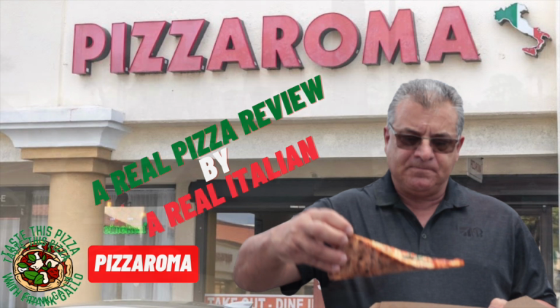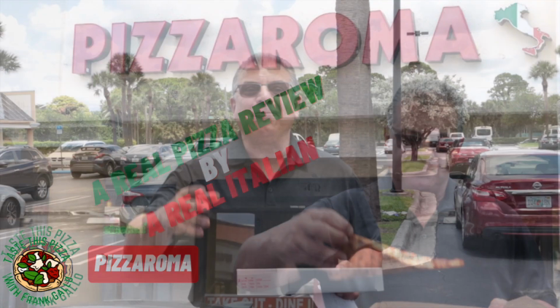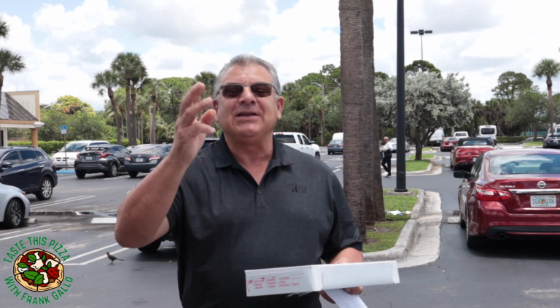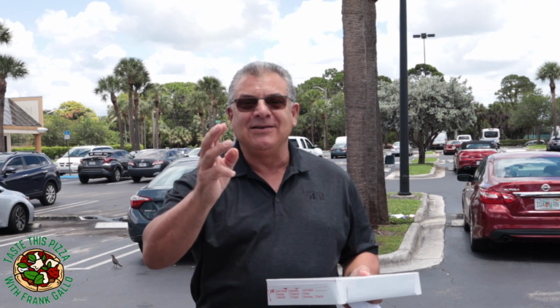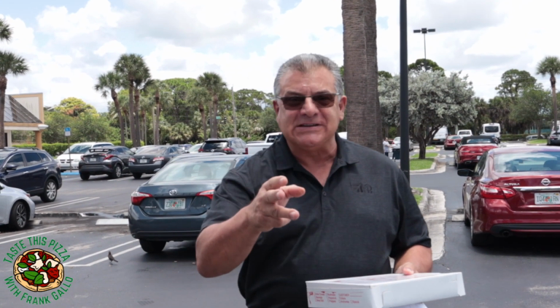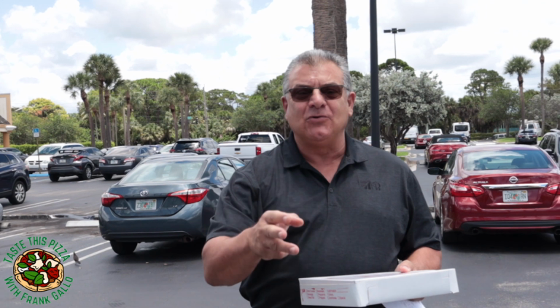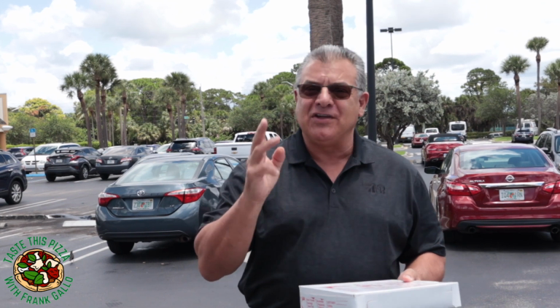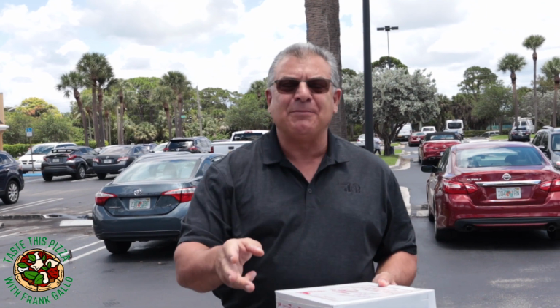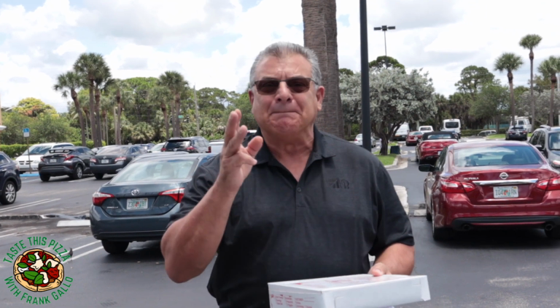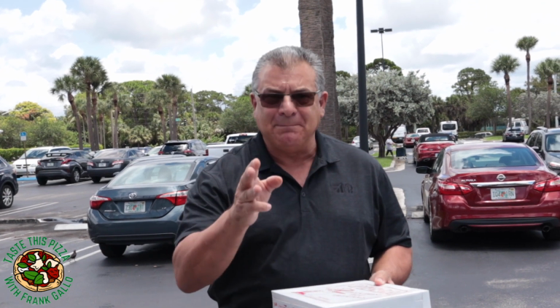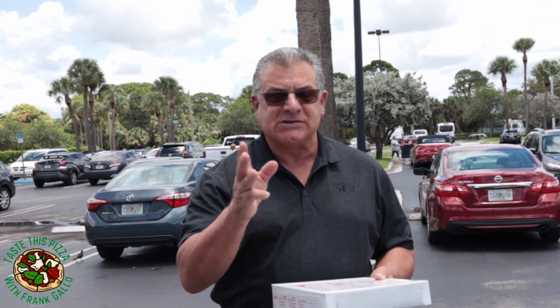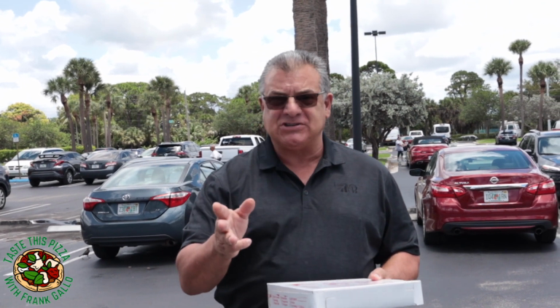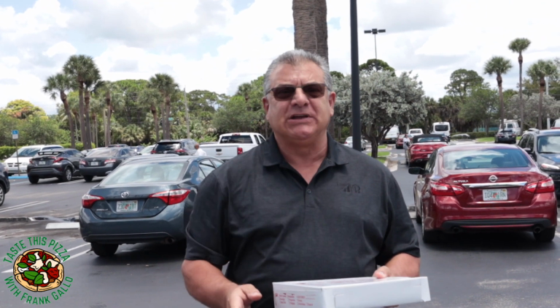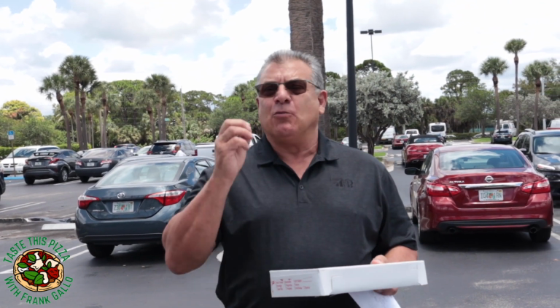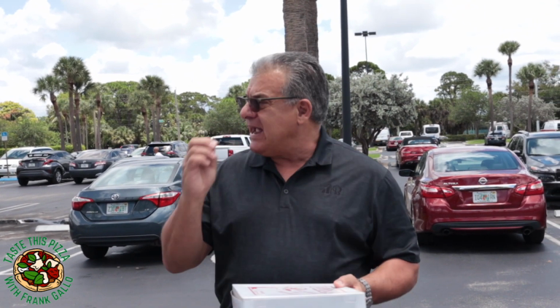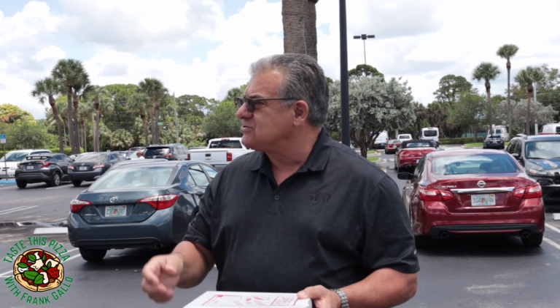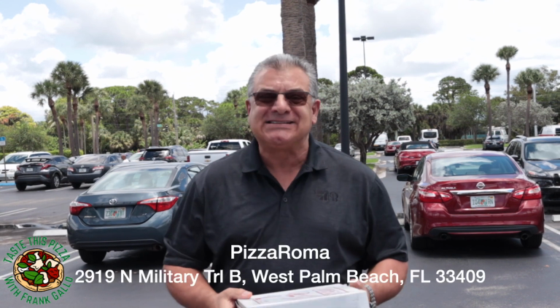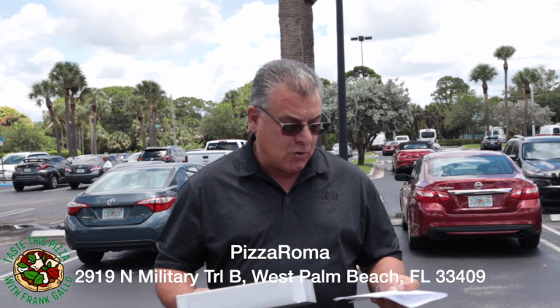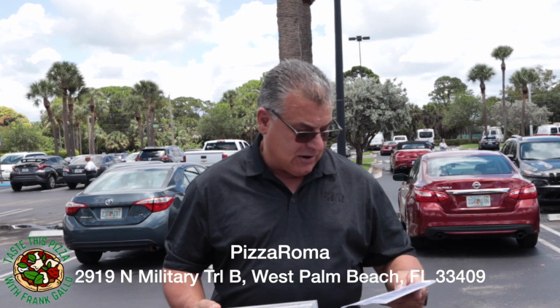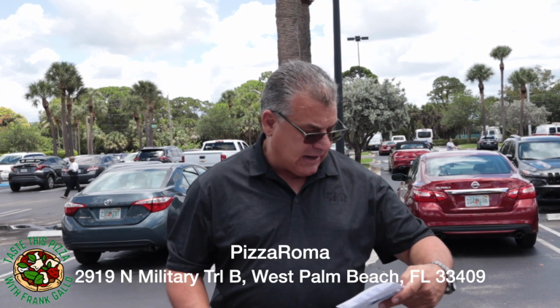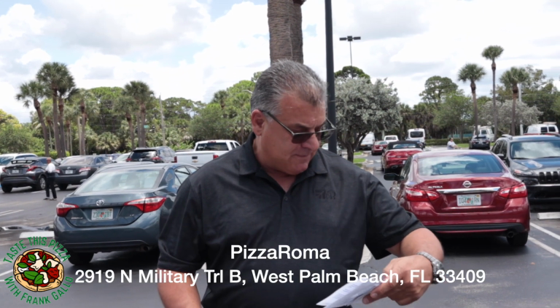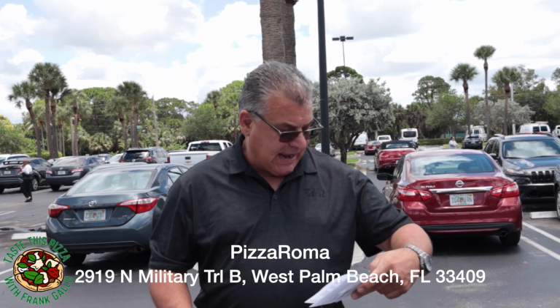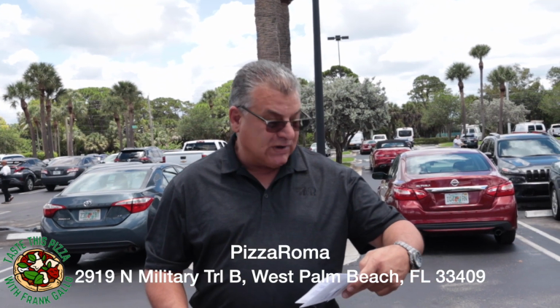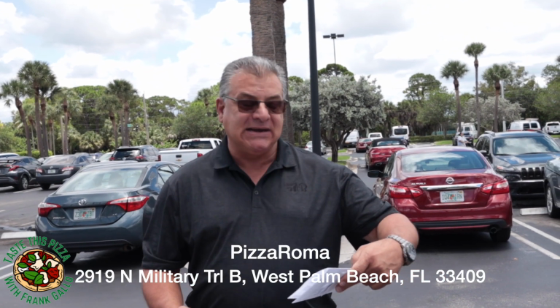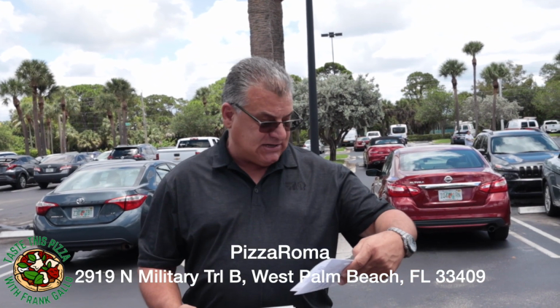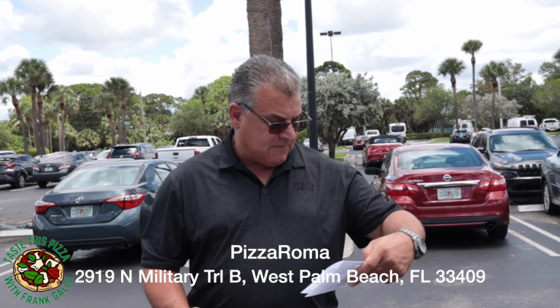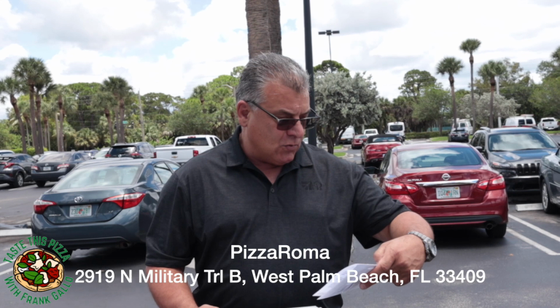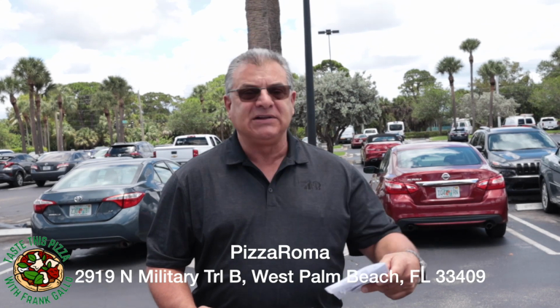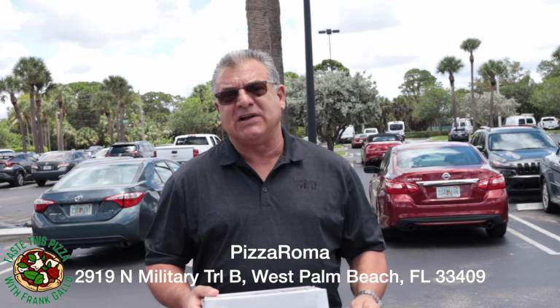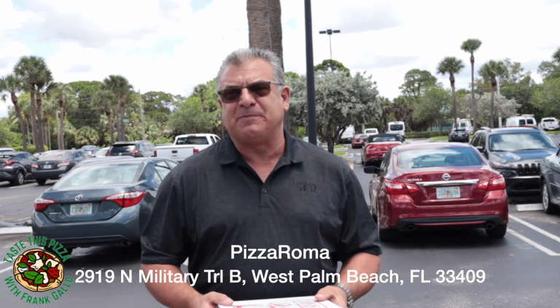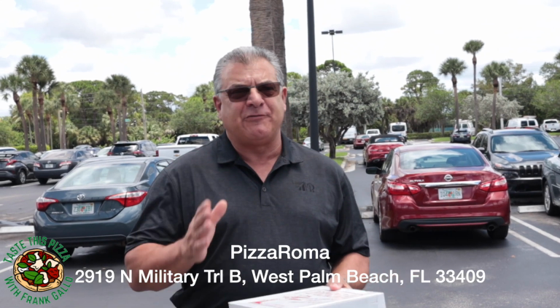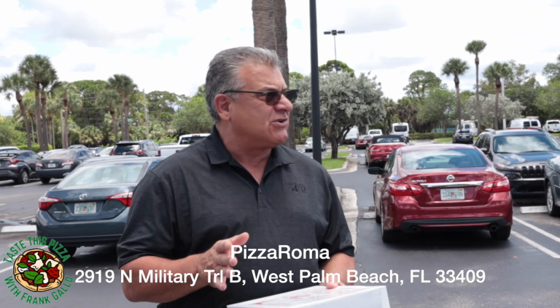We are doing yet another pizza review, this time in West Palm Beach. We are at a place called Pizza Roma, located at 2919 North Military Trail in West Palm Beach.